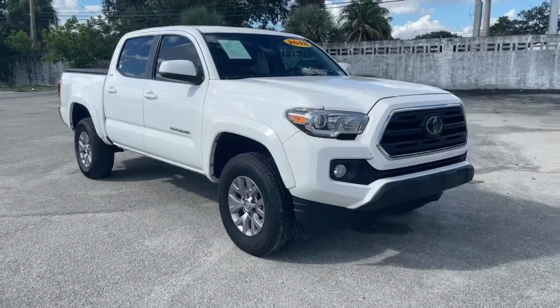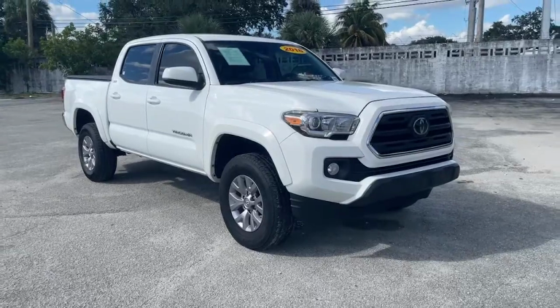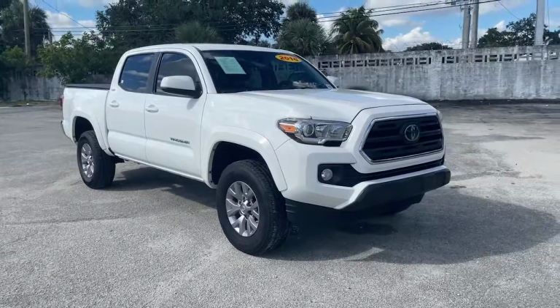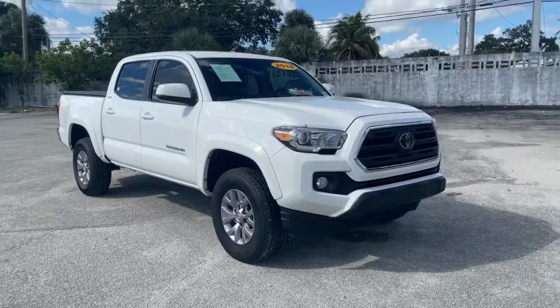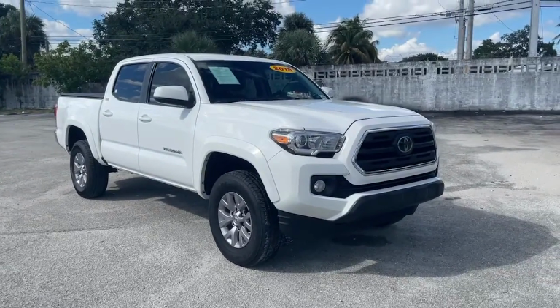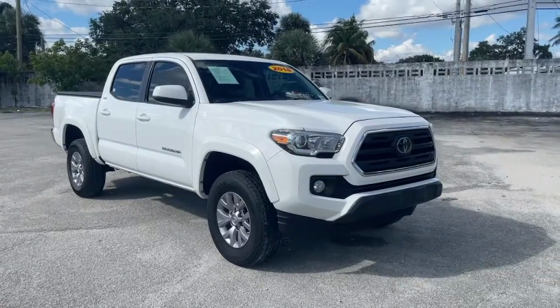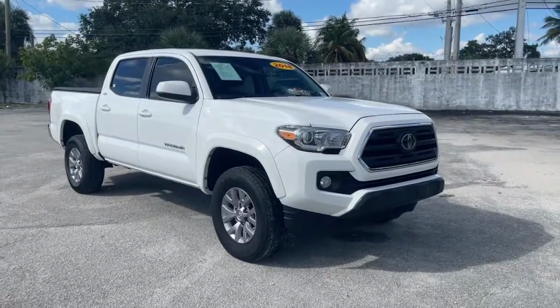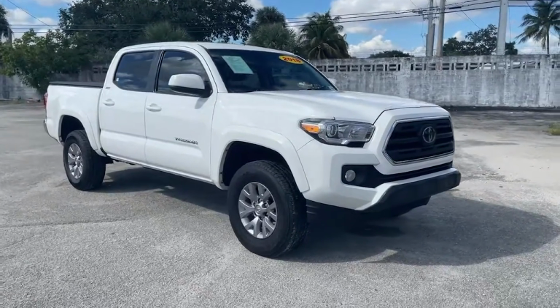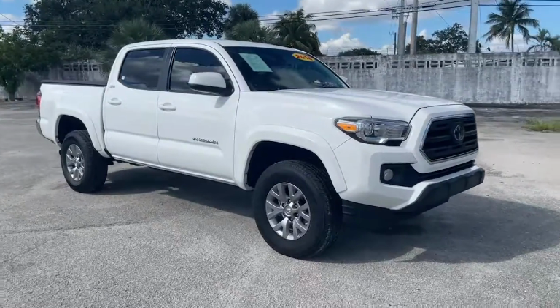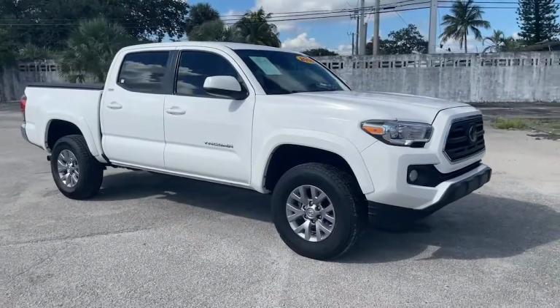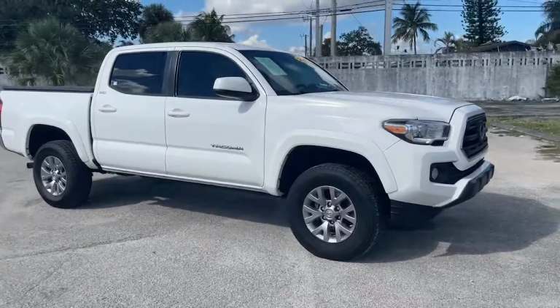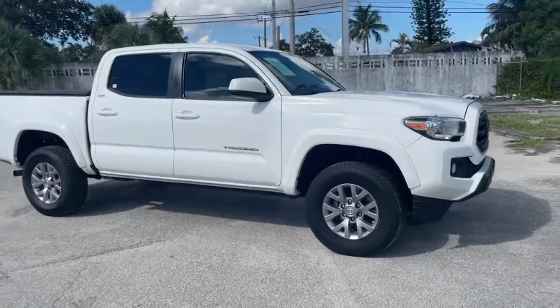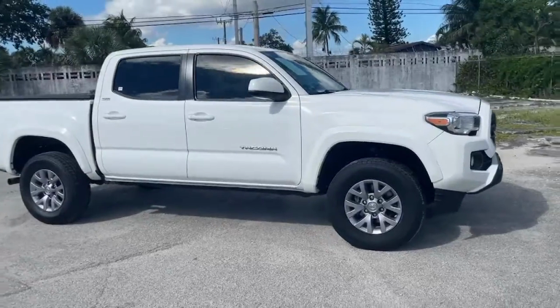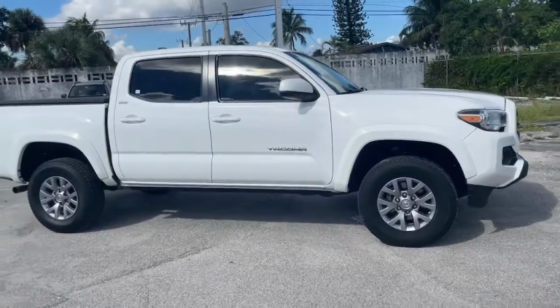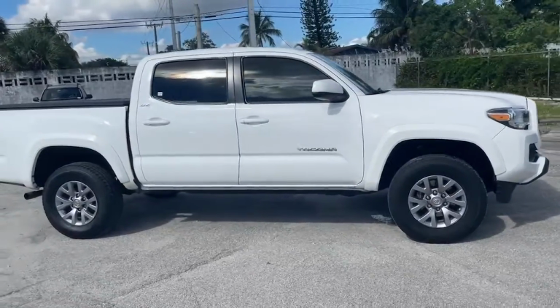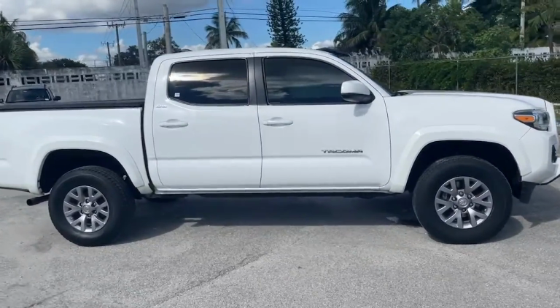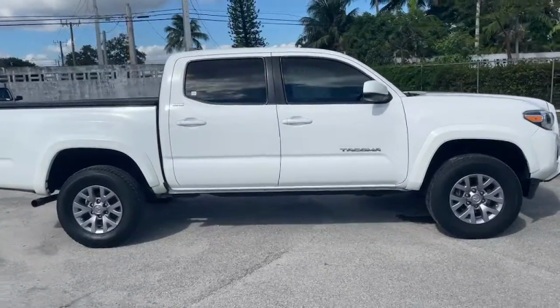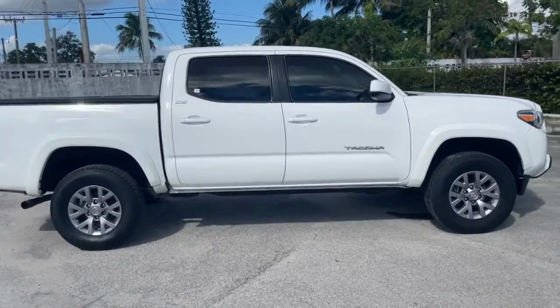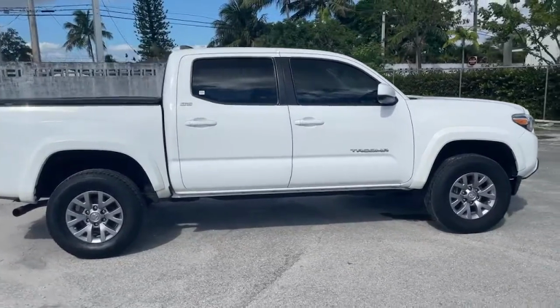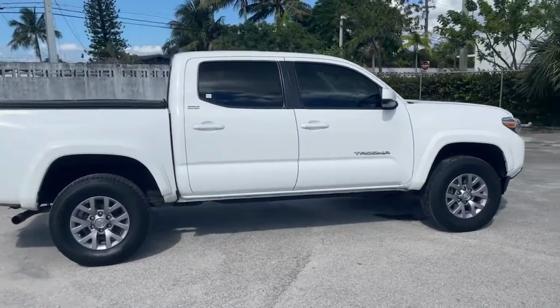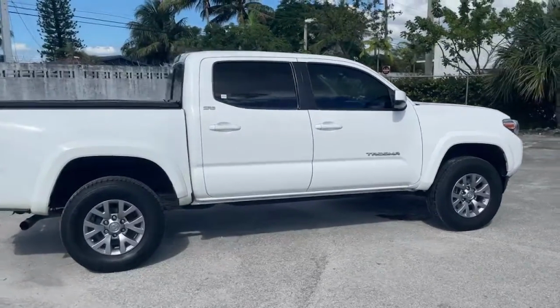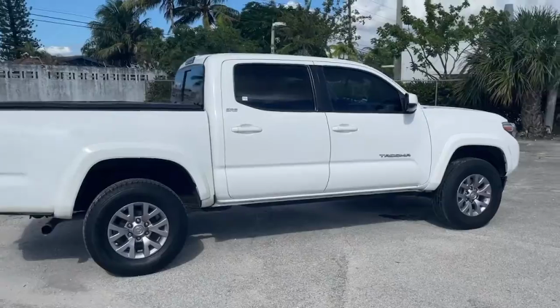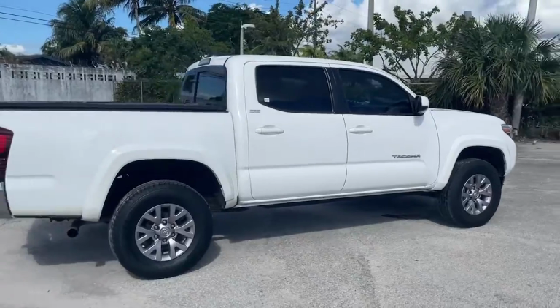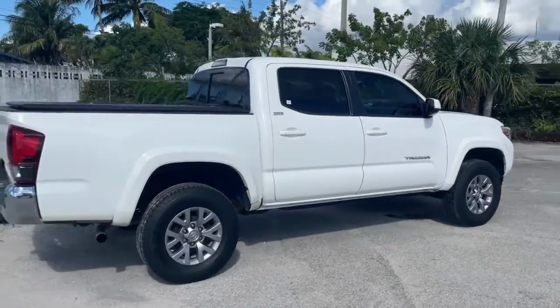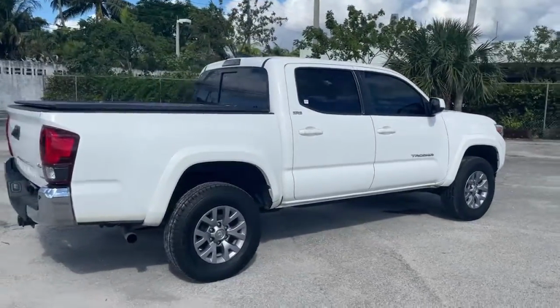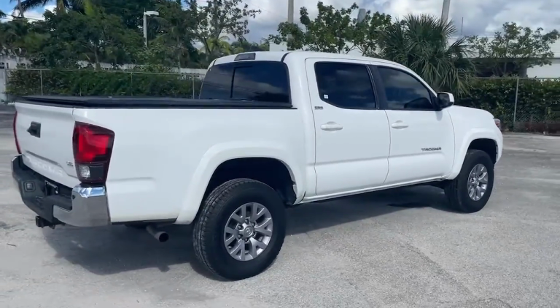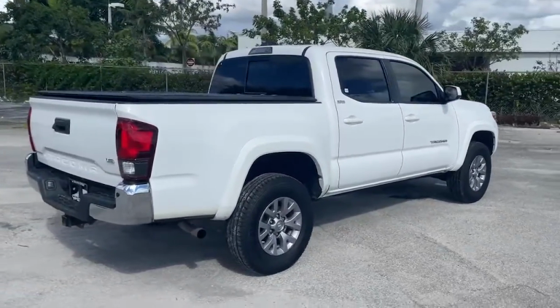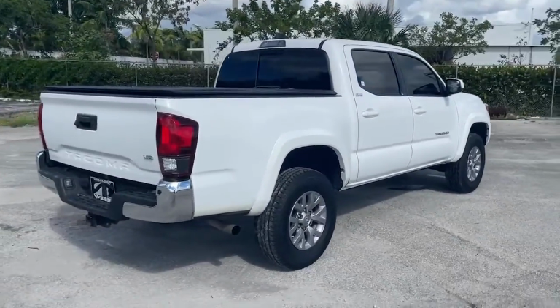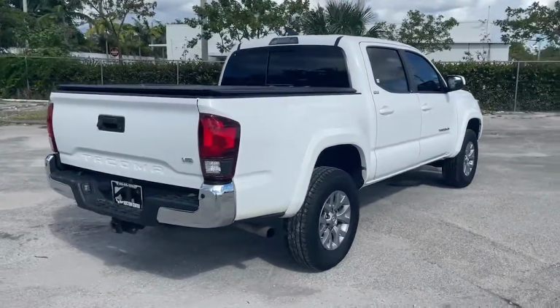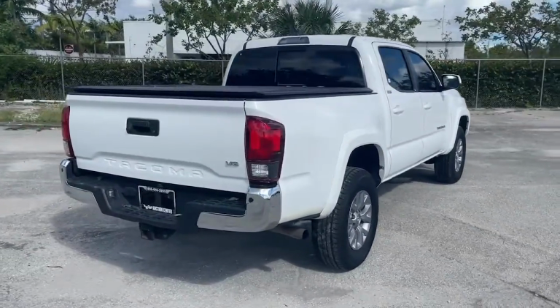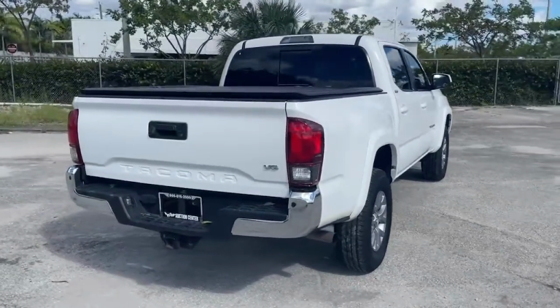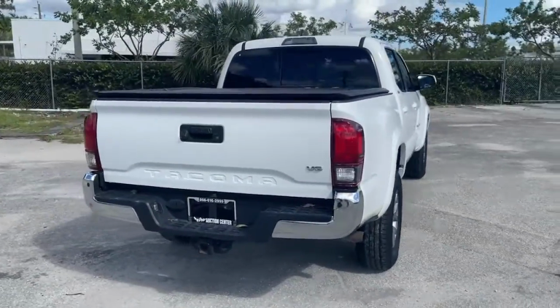Take a moment to check out the 2018 Toyota Tacoma. This vehicle is an outstanding buy with fewer than 45,000 miles on the odometer. You'll be comfortable, connected, and focused on the road or trail ahead in this capable Tacoma.